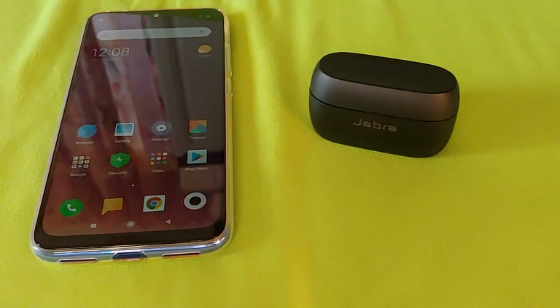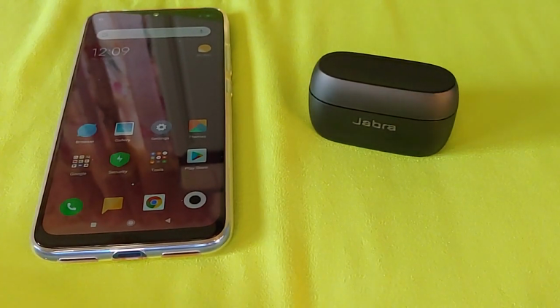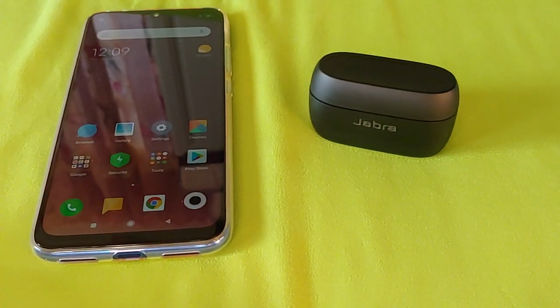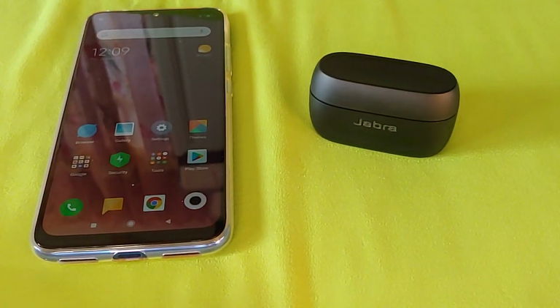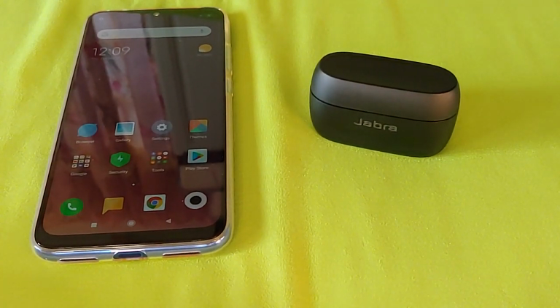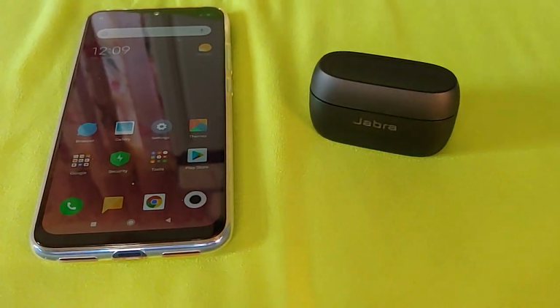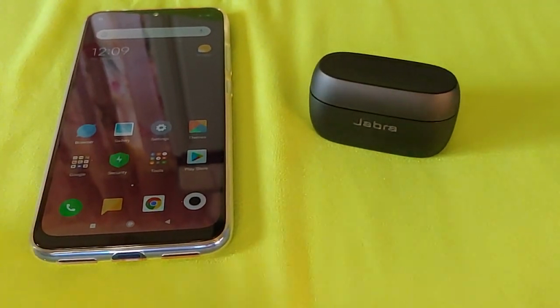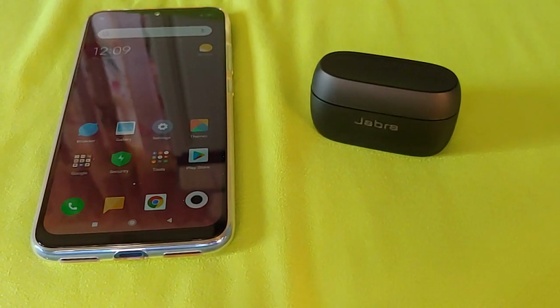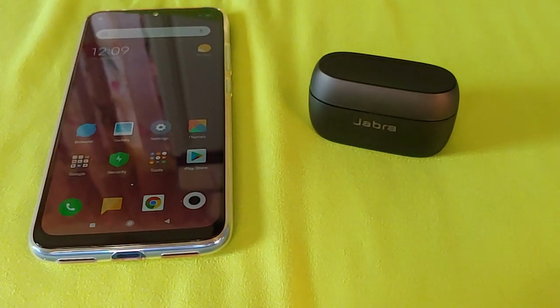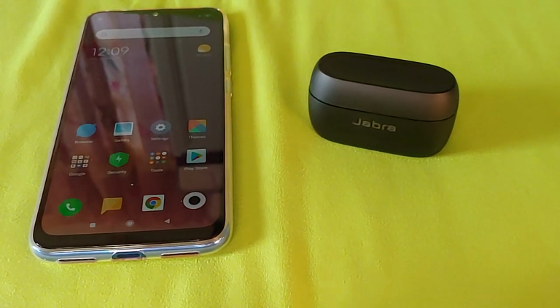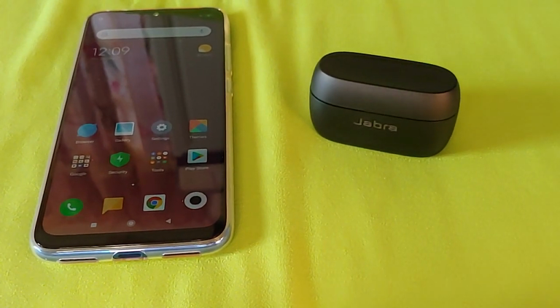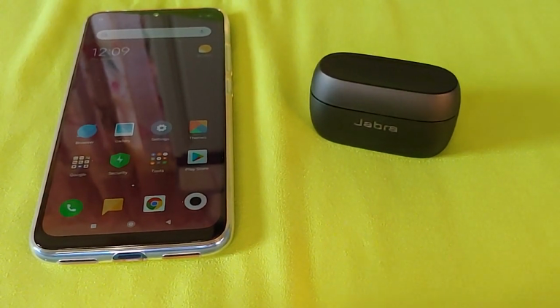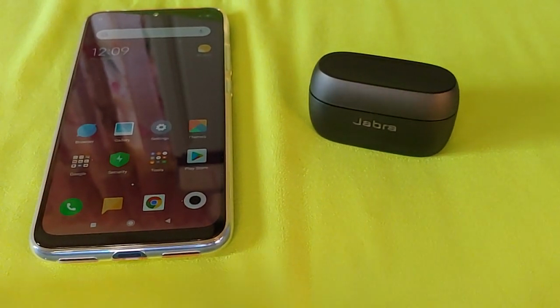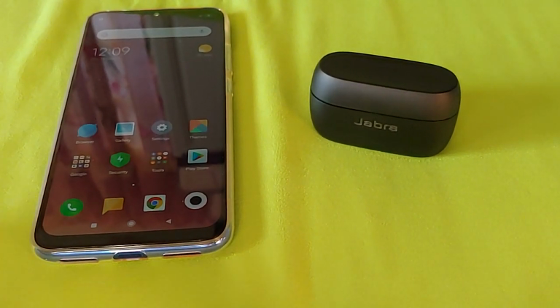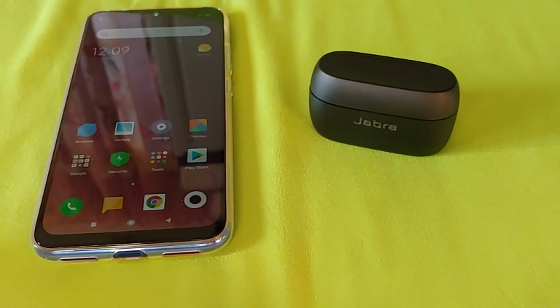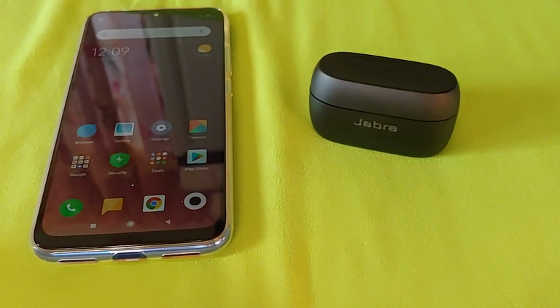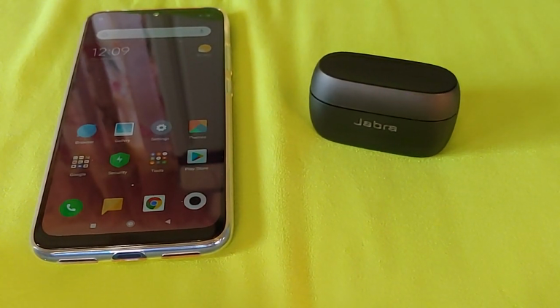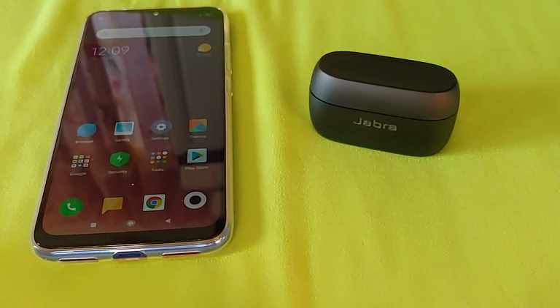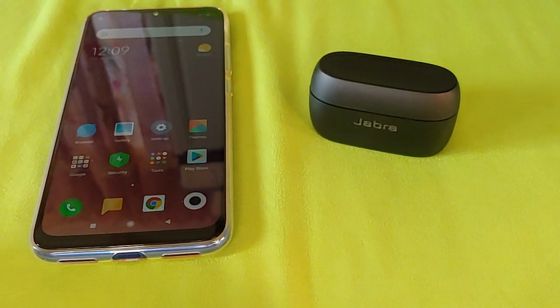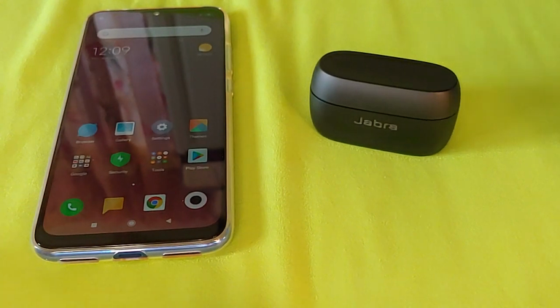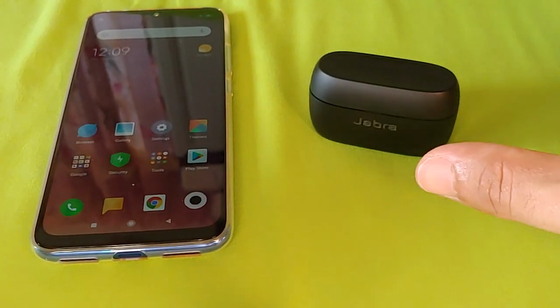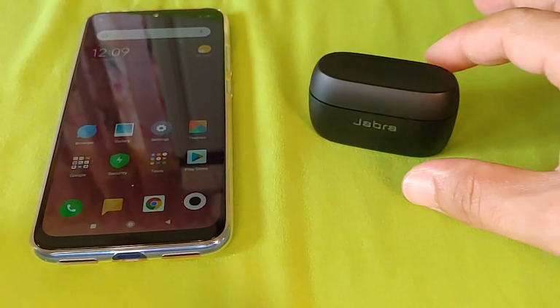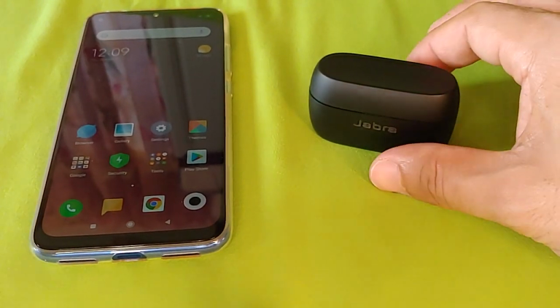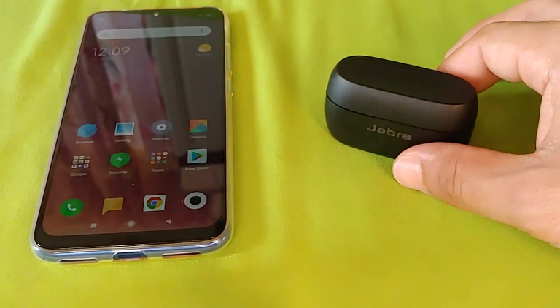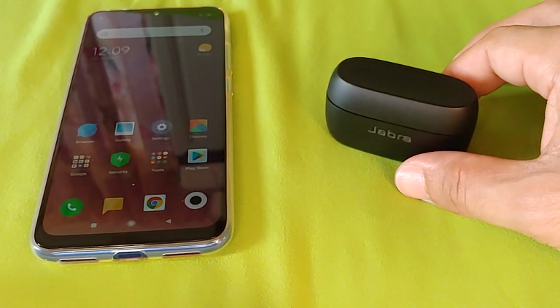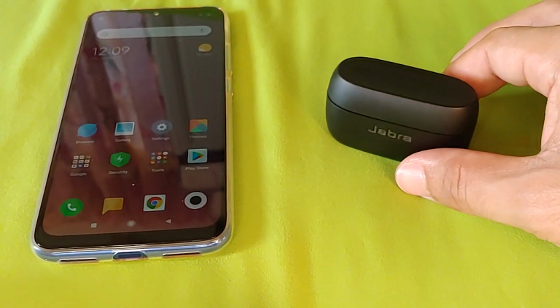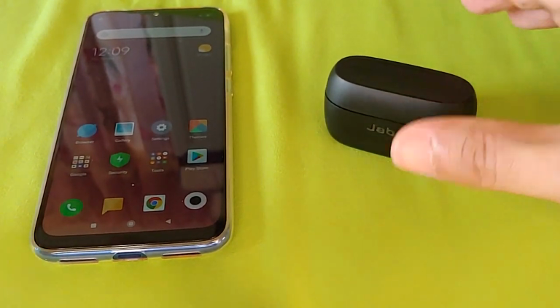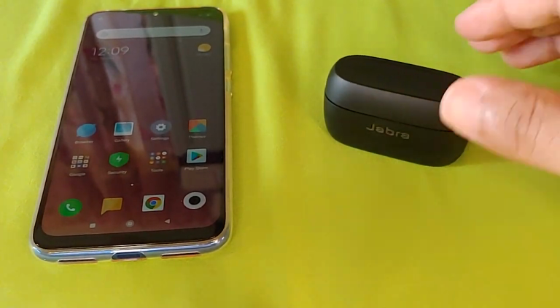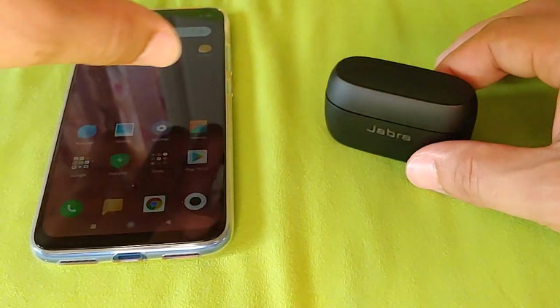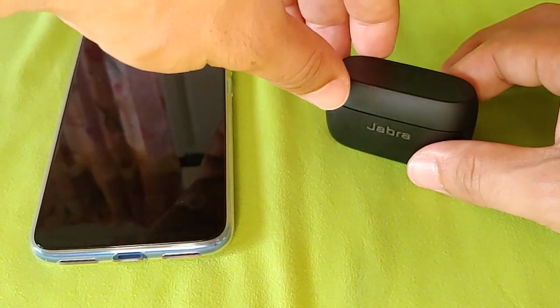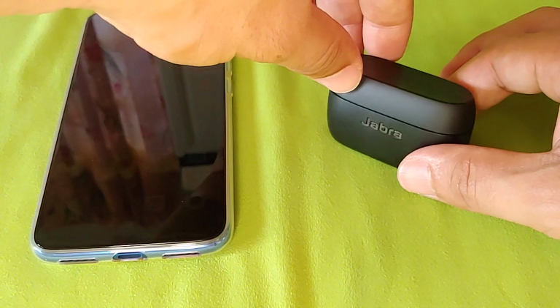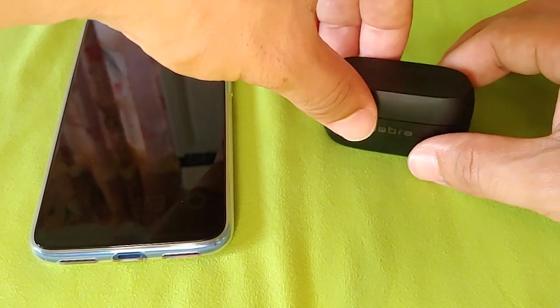Now with some phones you may not be able to access the Play Store. So if not, you can still actually connect the Jabra Elite 75T with a Xiaomi phone regardless, without the app. You'll miss out on some of the cool features, but it will work as a regular set of True Wireless earbuds.